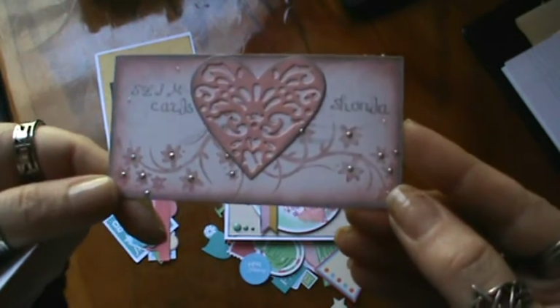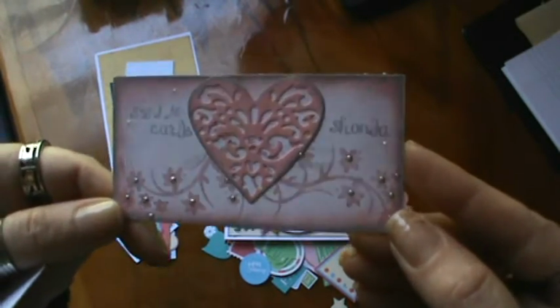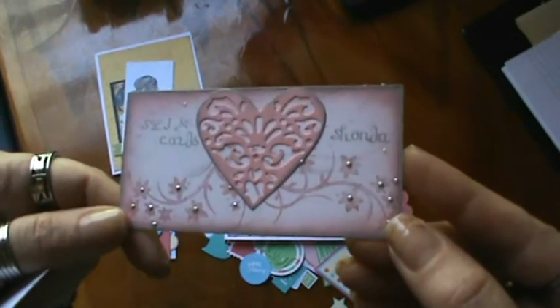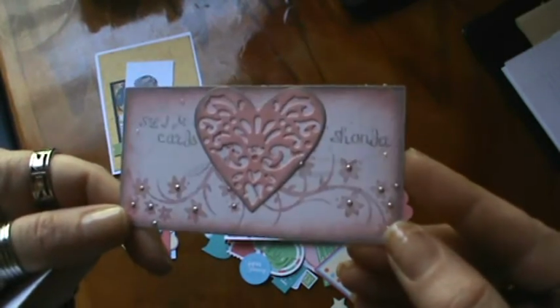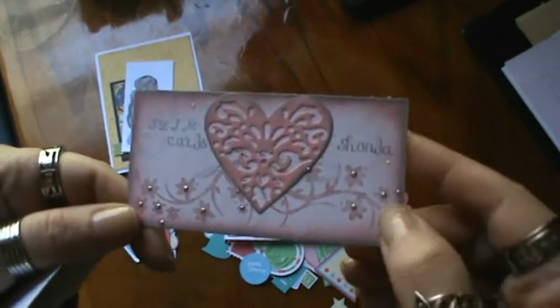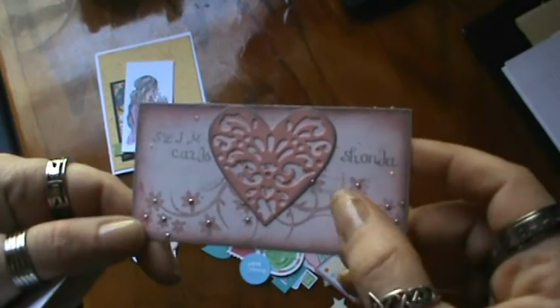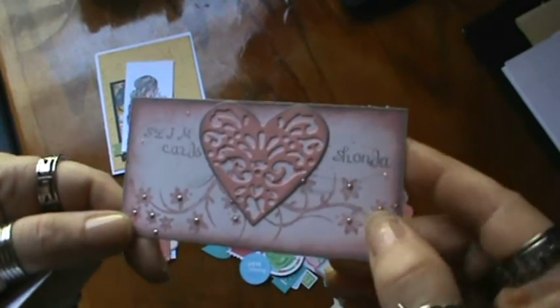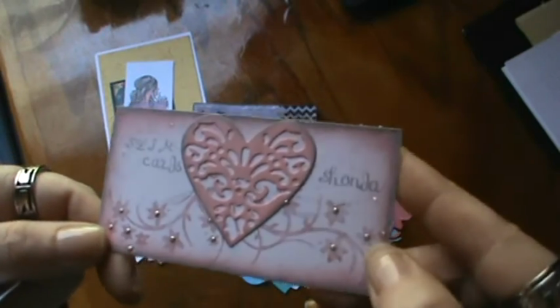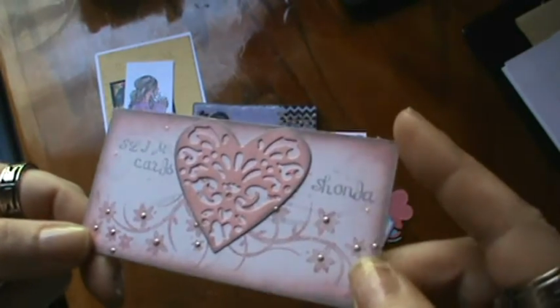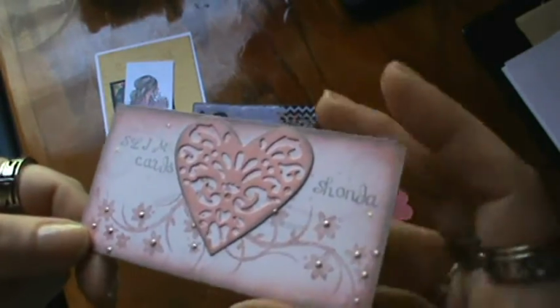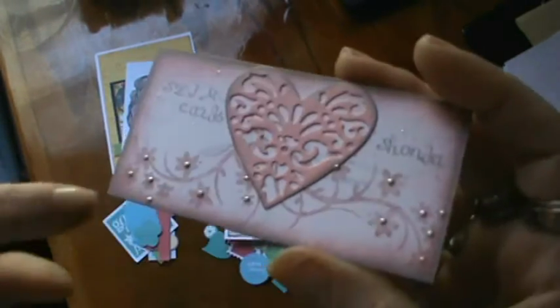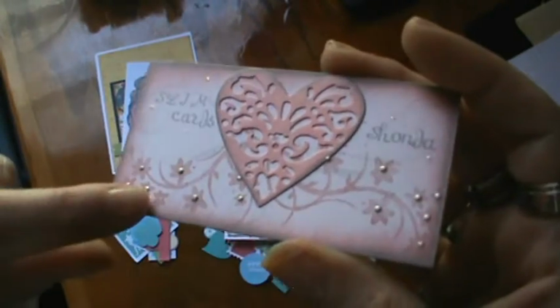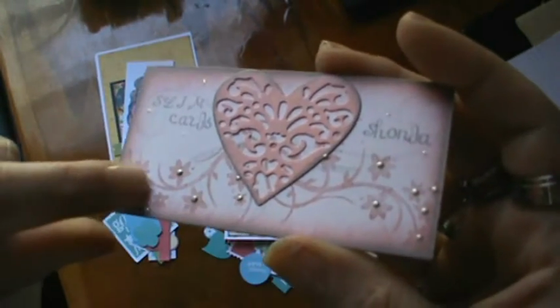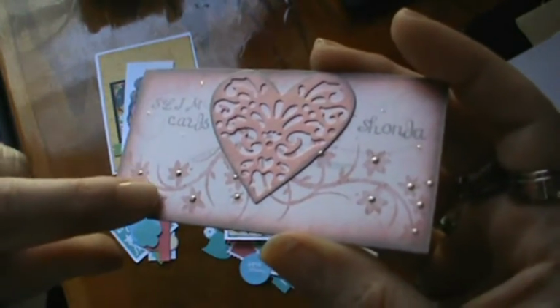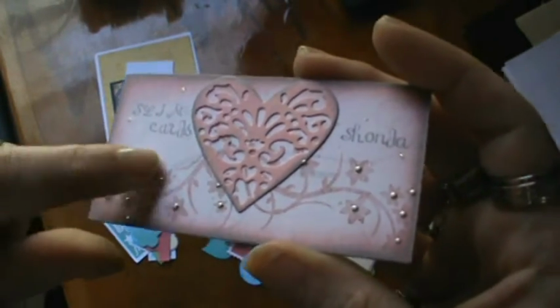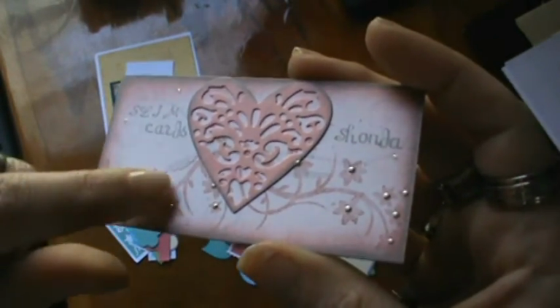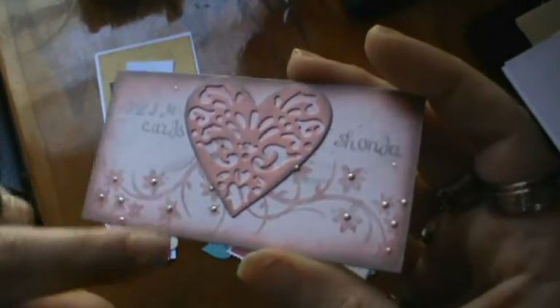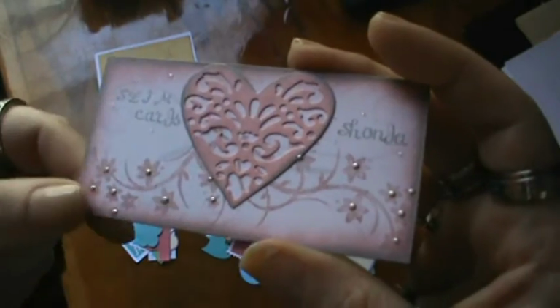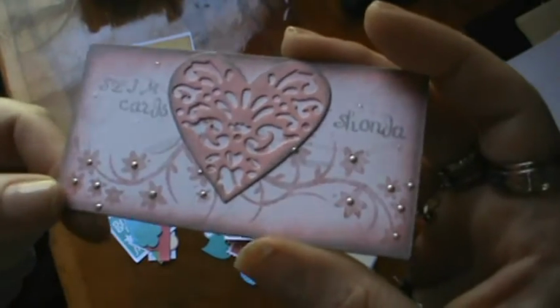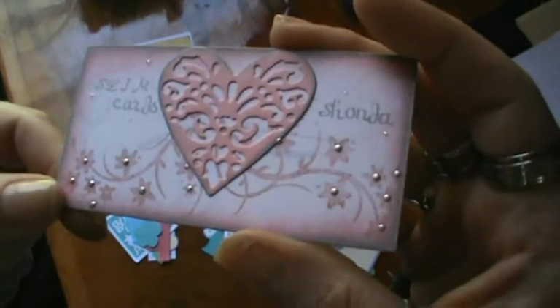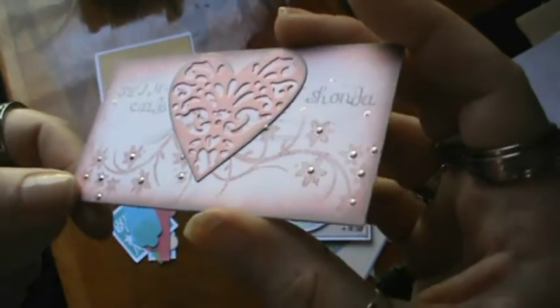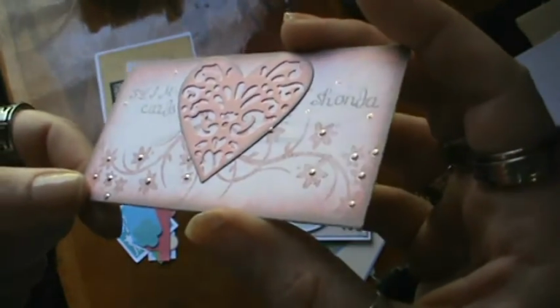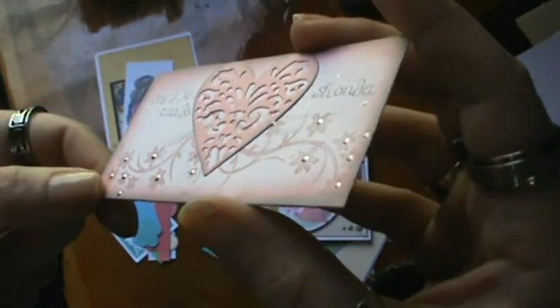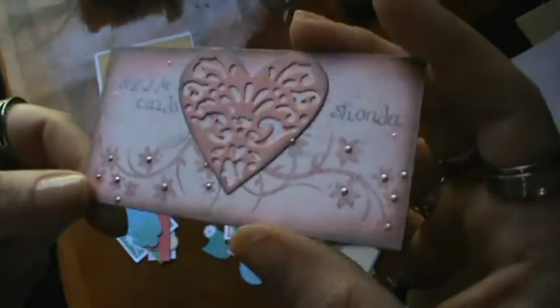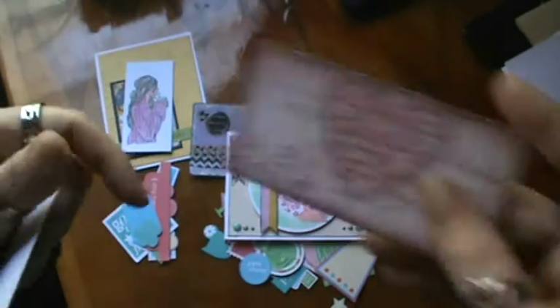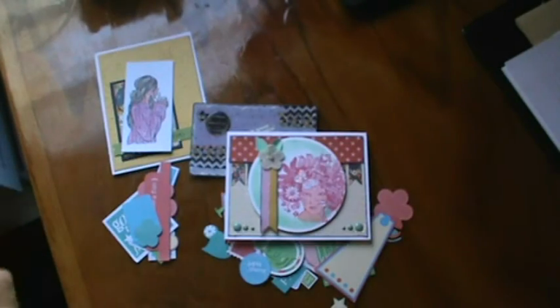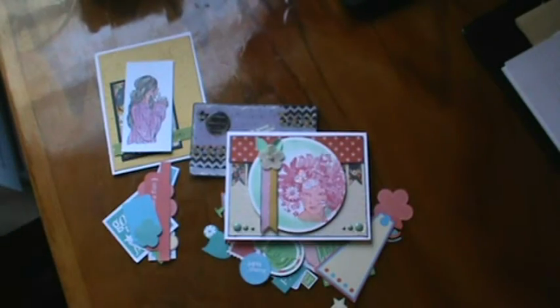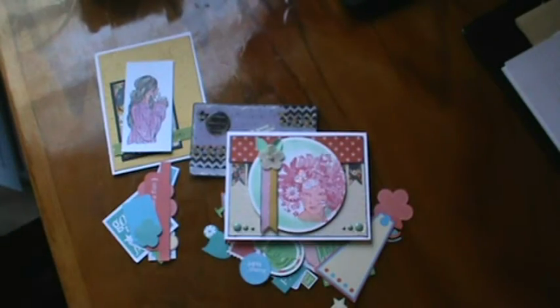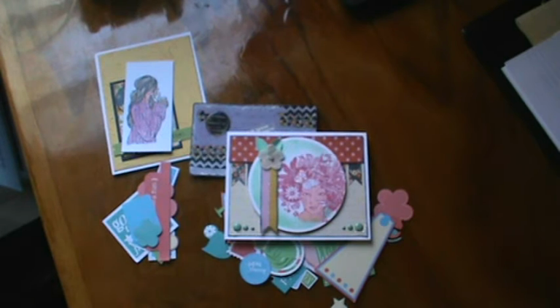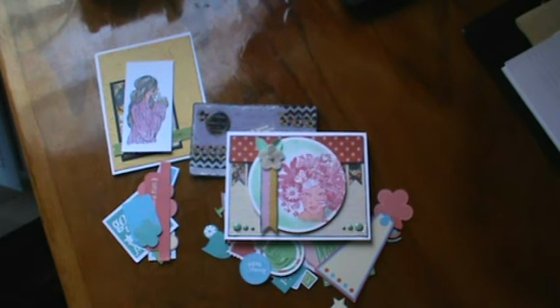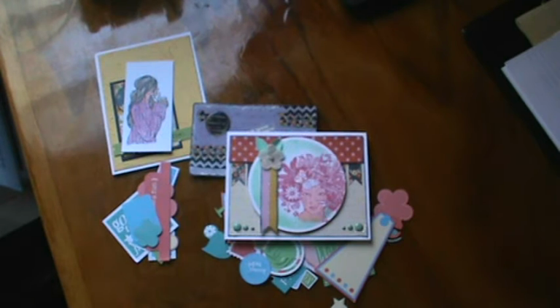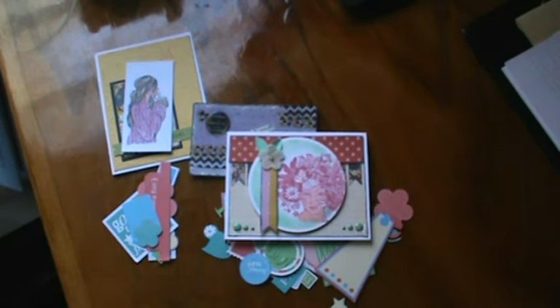Look how pretty that is — I love the pinks. I'm not quite sure what she used here, if it's liquid pearls, but it looks really, really pretty. I love the dimension. And thank you very much, Shonda.